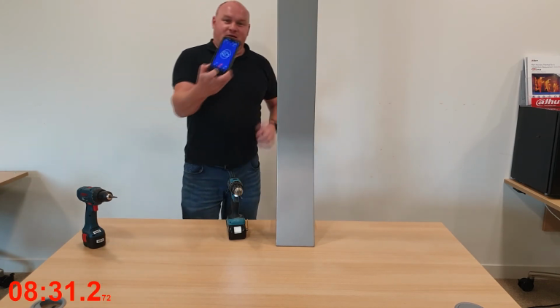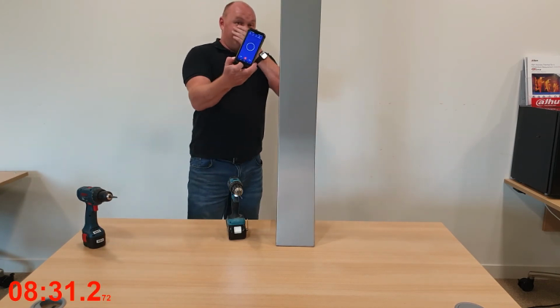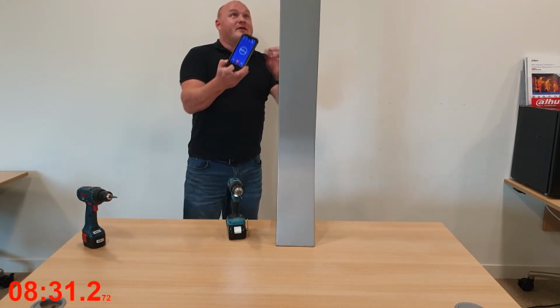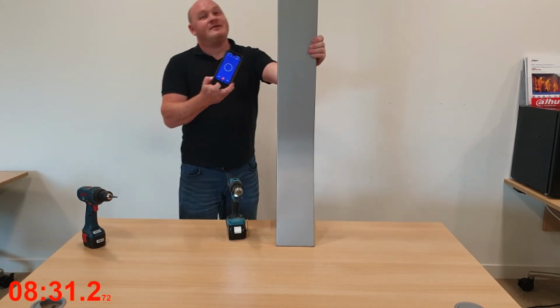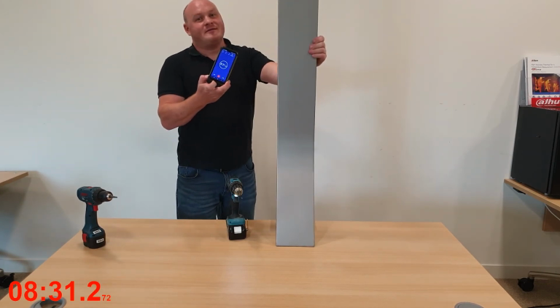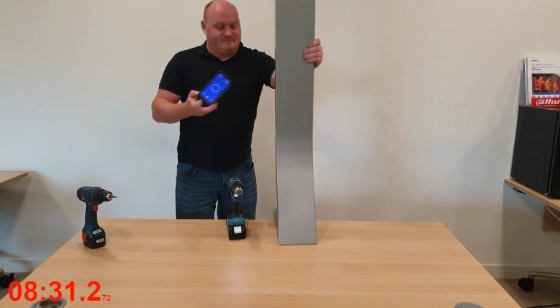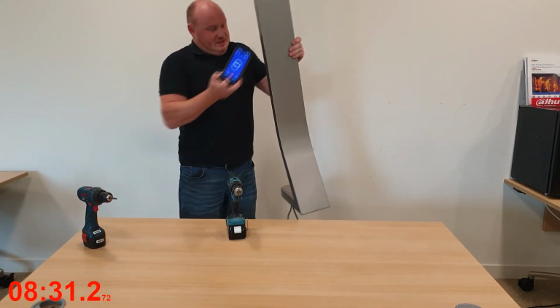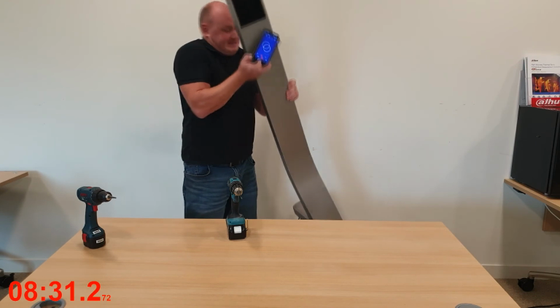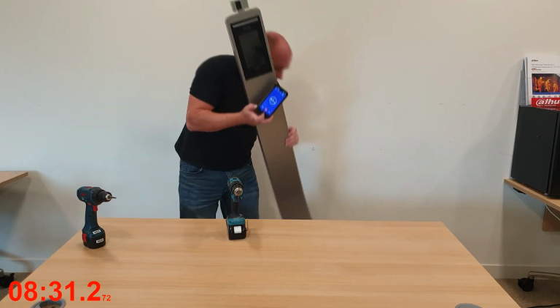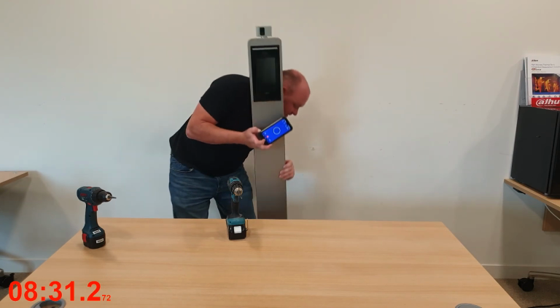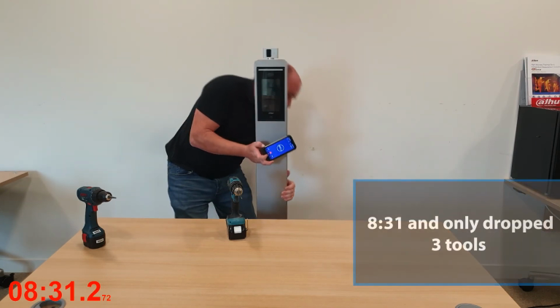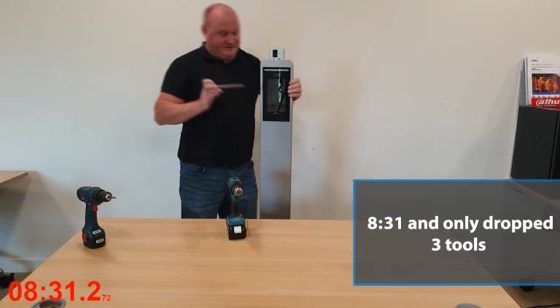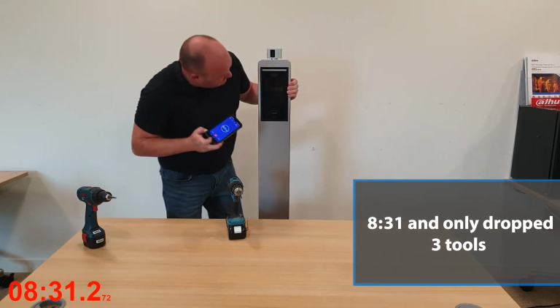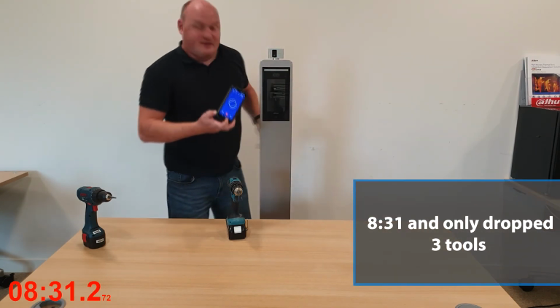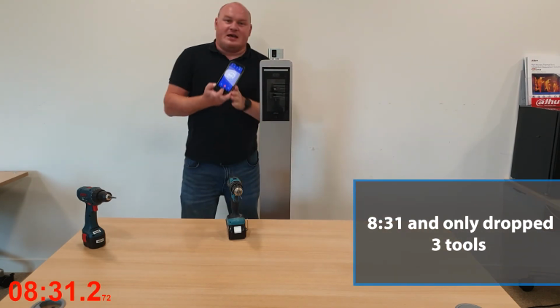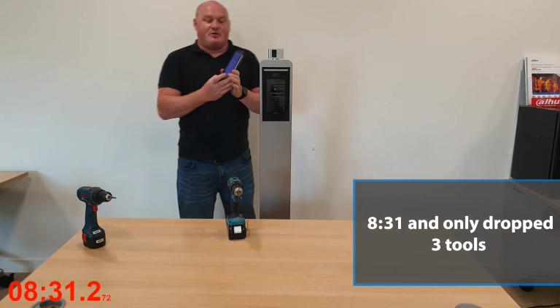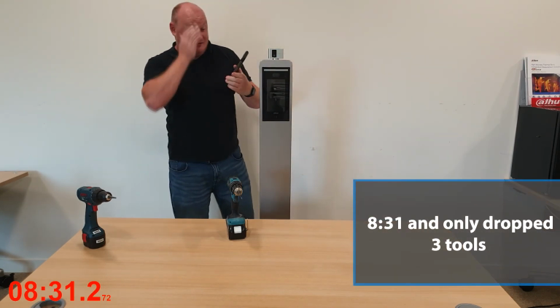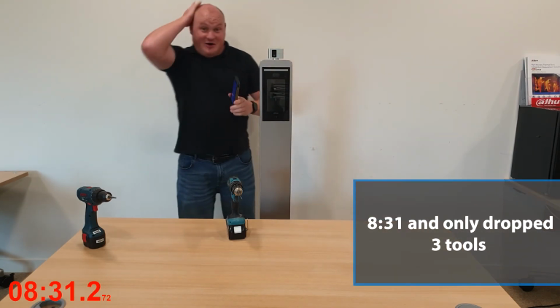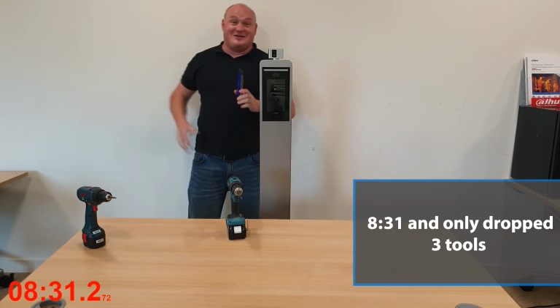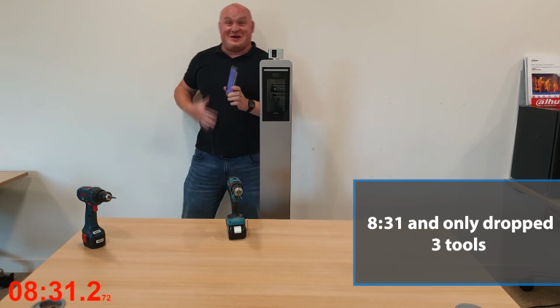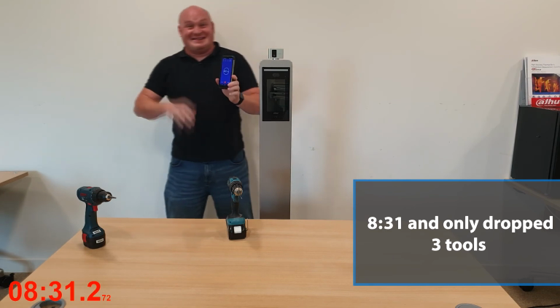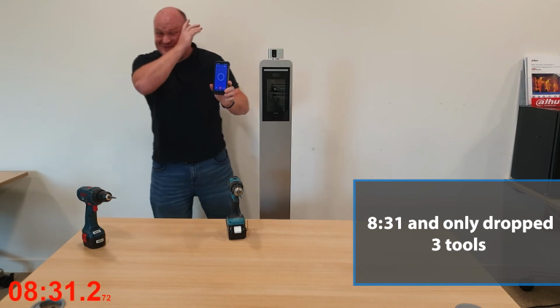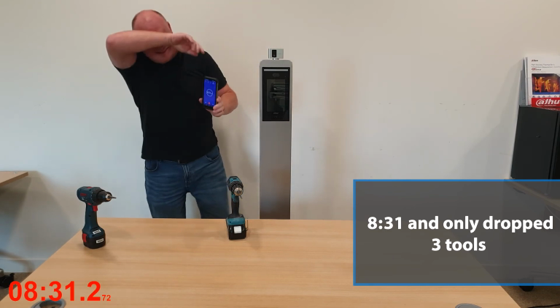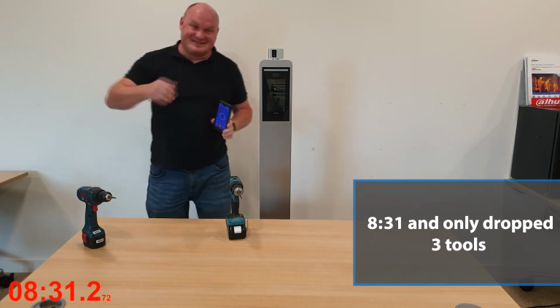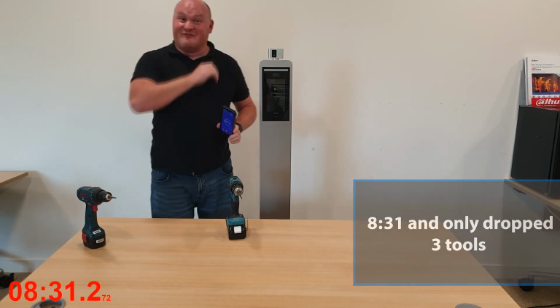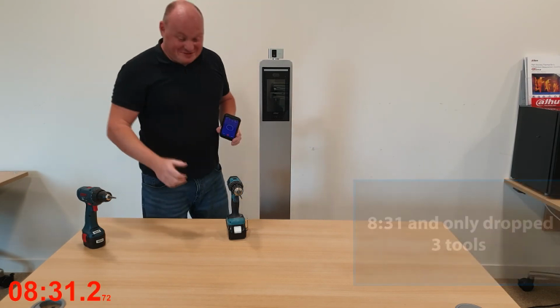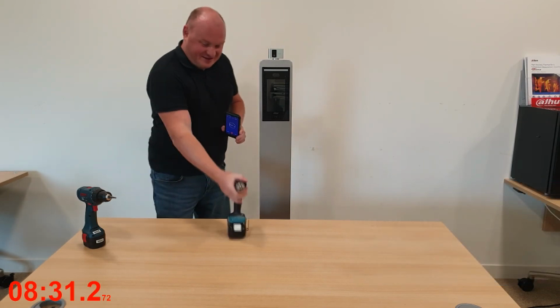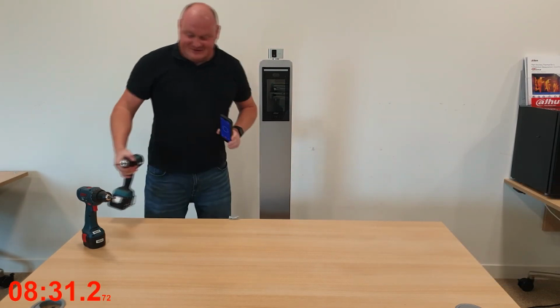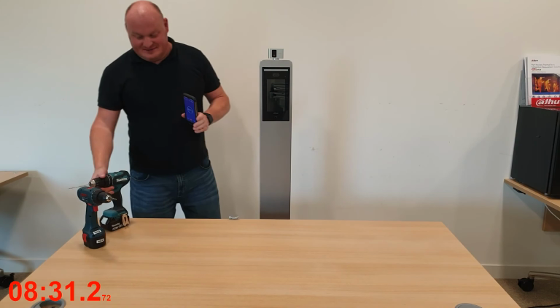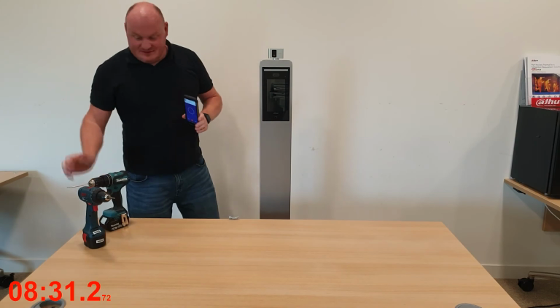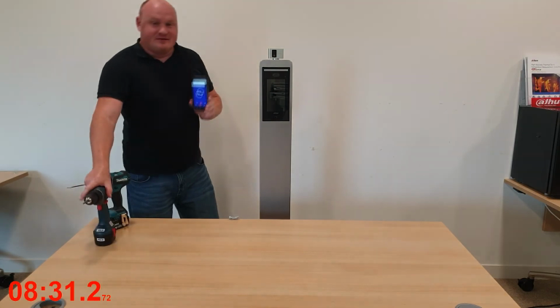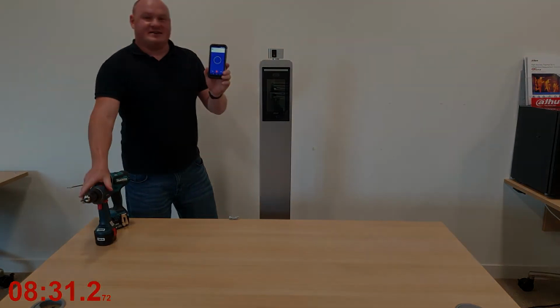8 minutes 31 — oh my god, that's gonna be one for the bloopers if anything! Done and dusted.